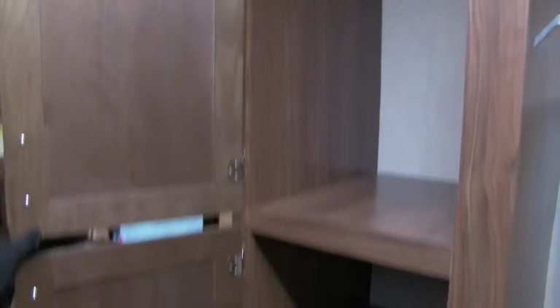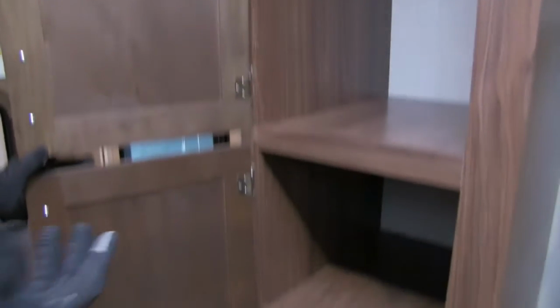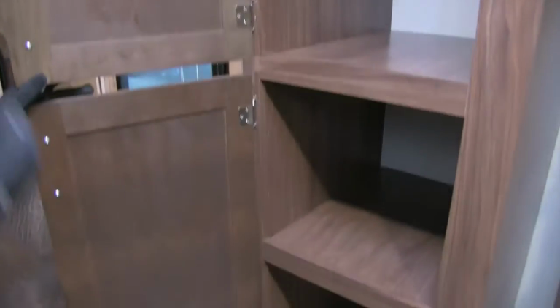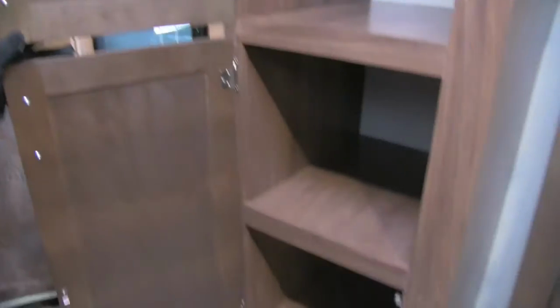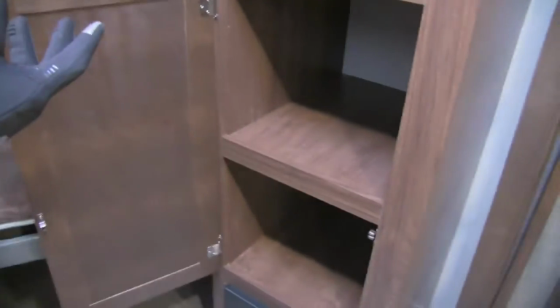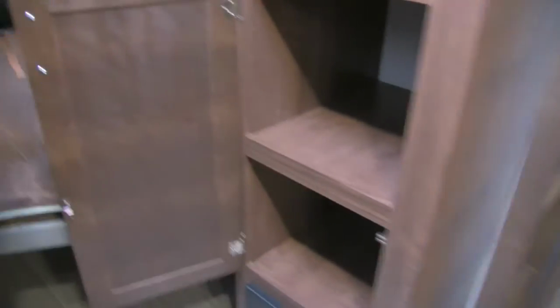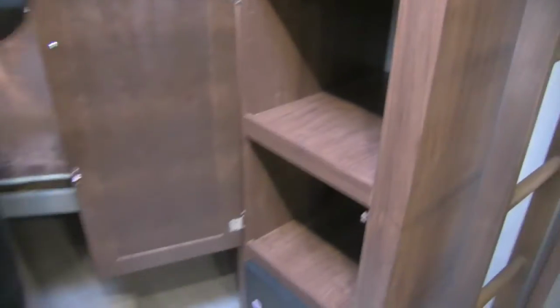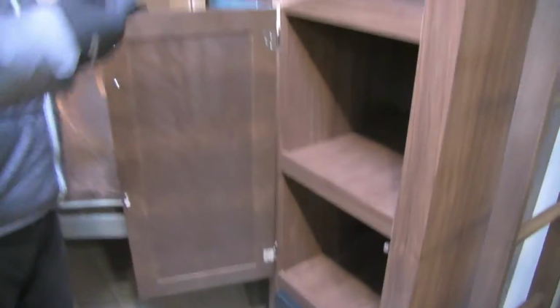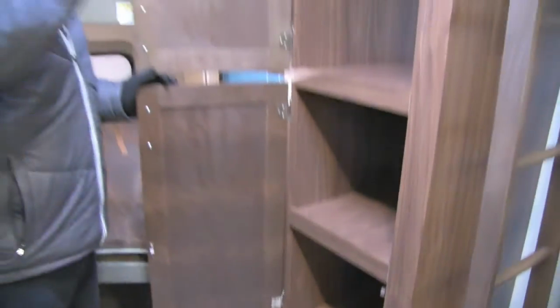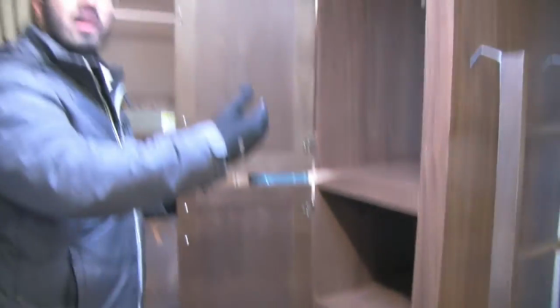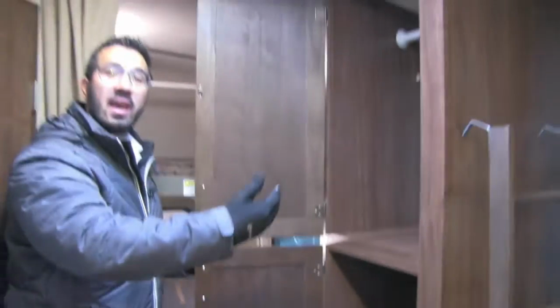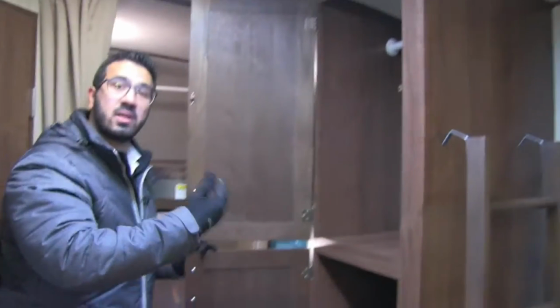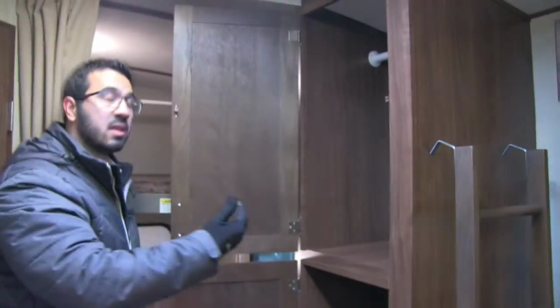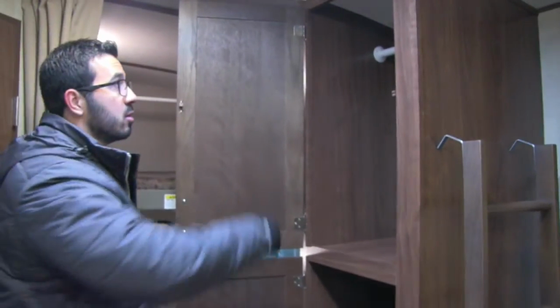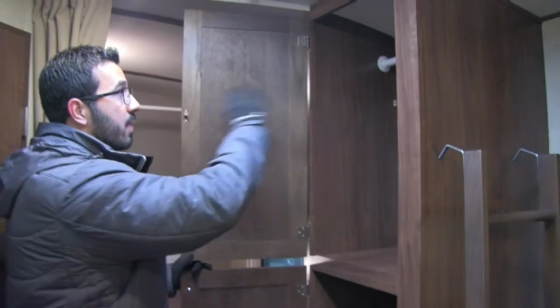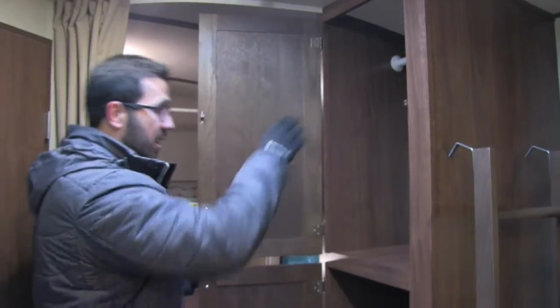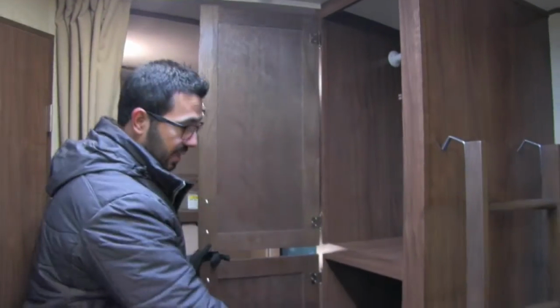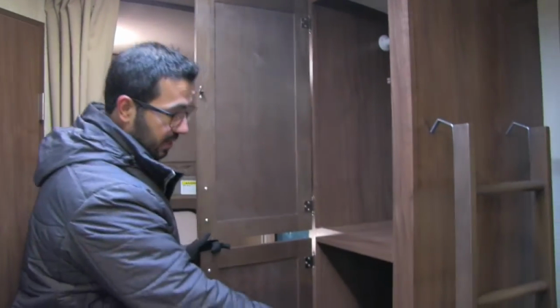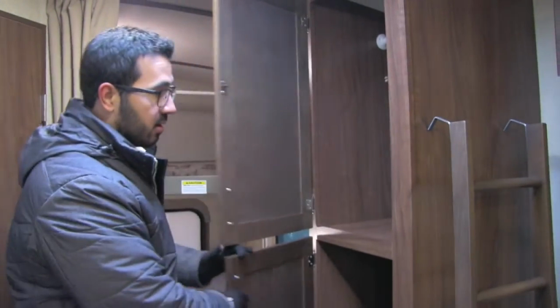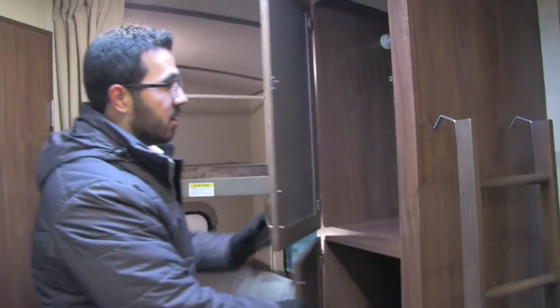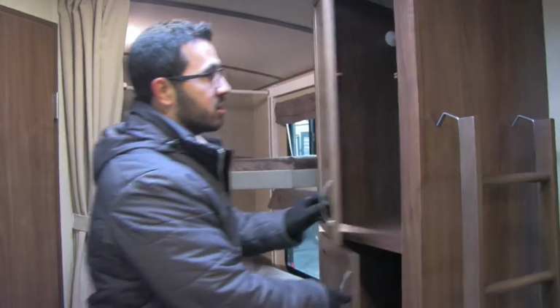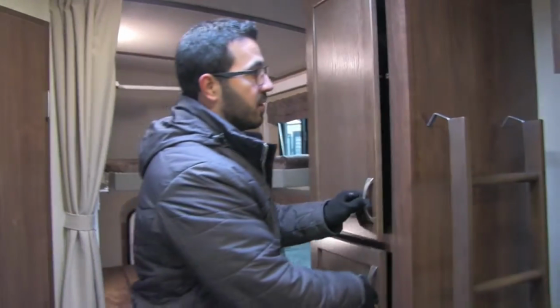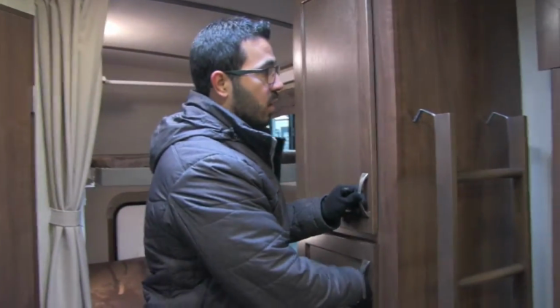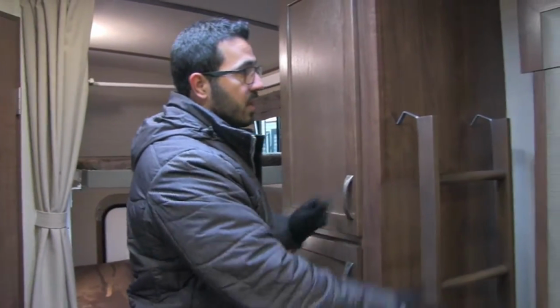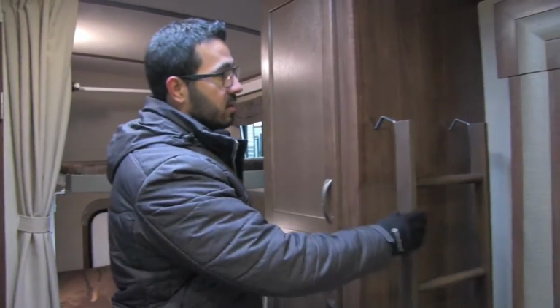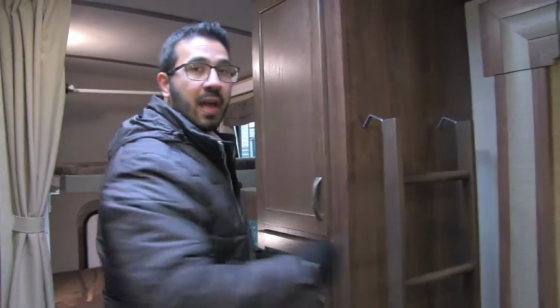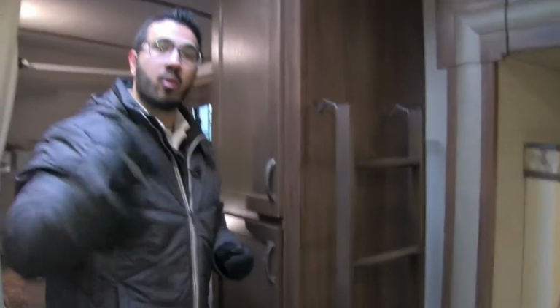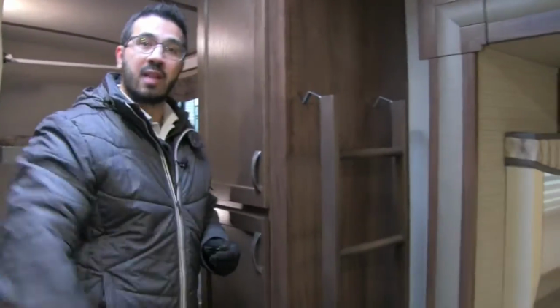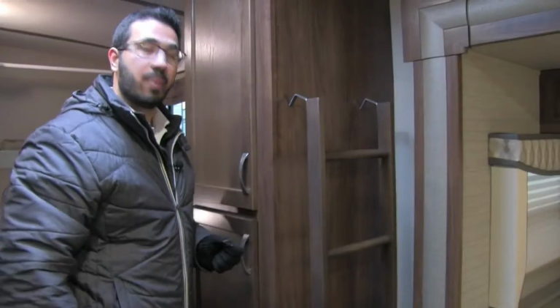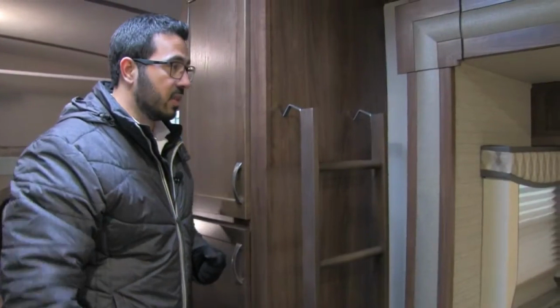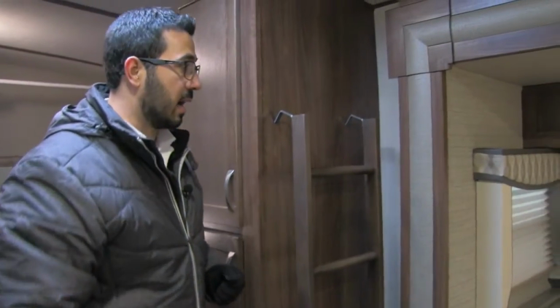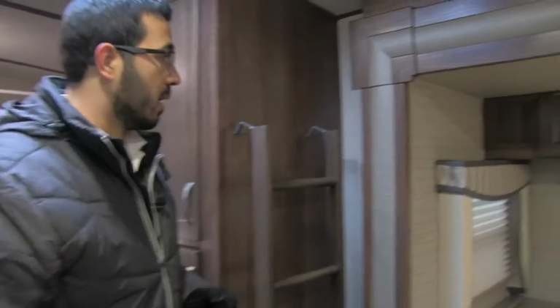Right next to that you have hanging space — again, a big thing, because far too often with these bunk models there's no hanging space for the kids' clothes in the back. Not the case here. There's a nice shelf there as well, and here is your ladder in order to climb up to the top bunk.